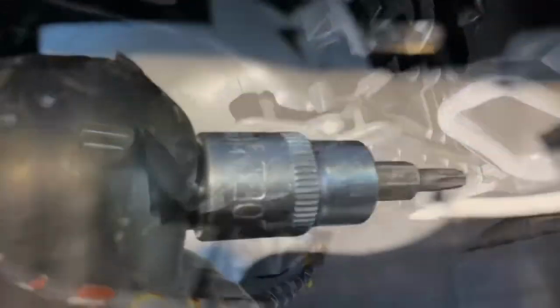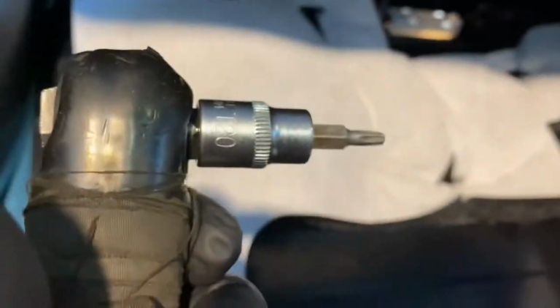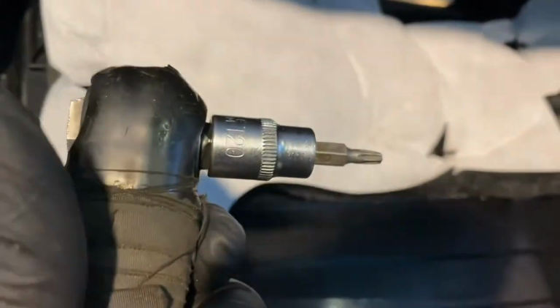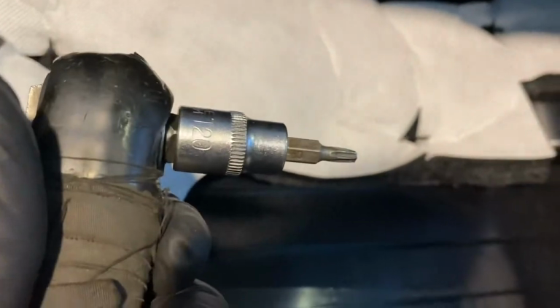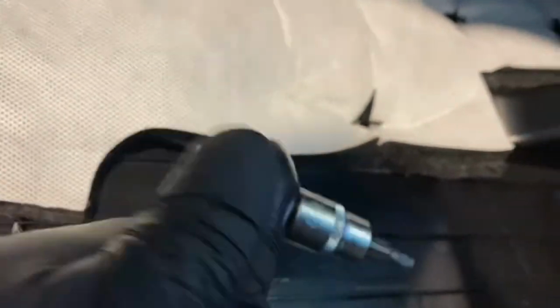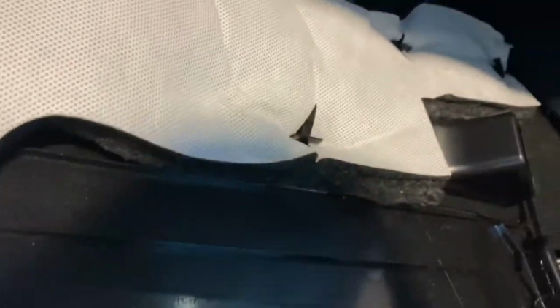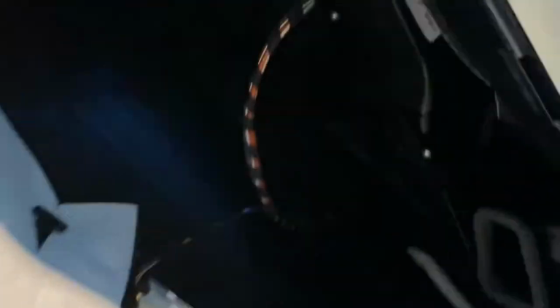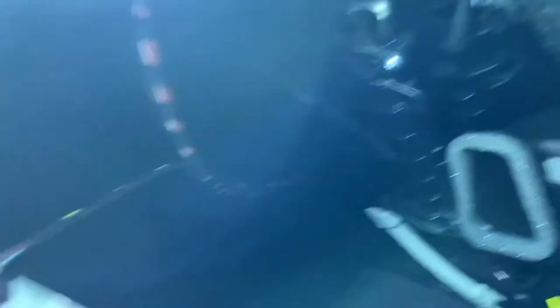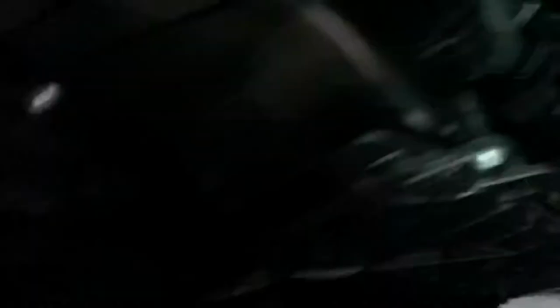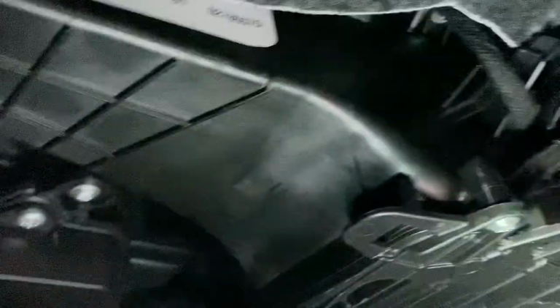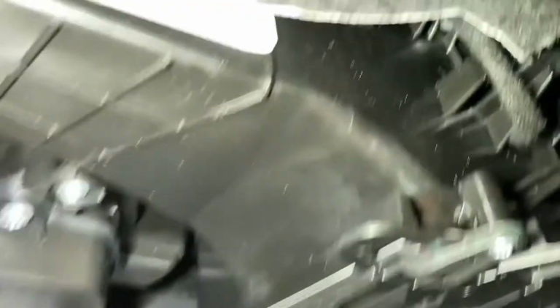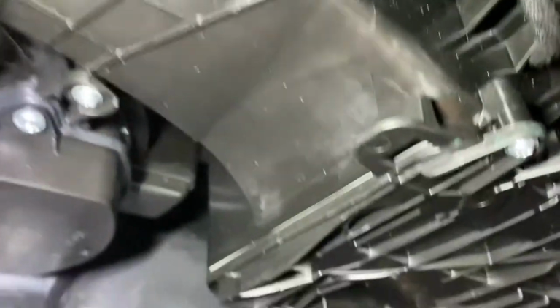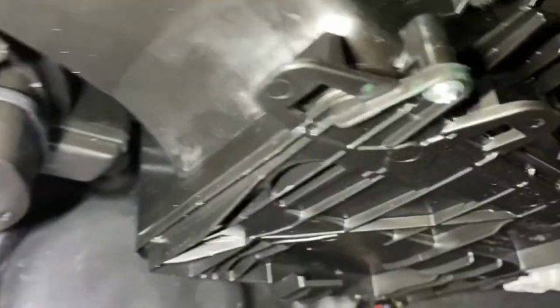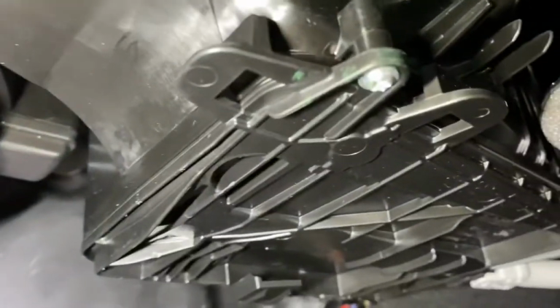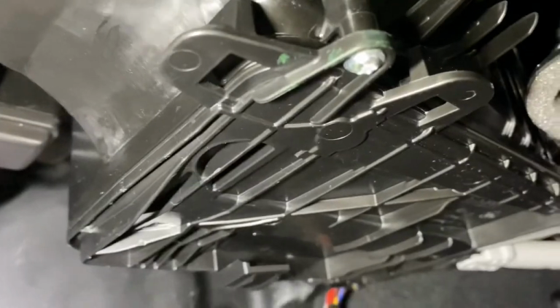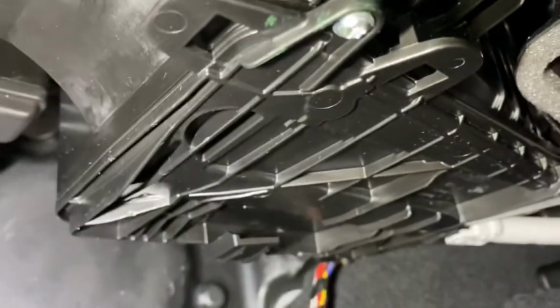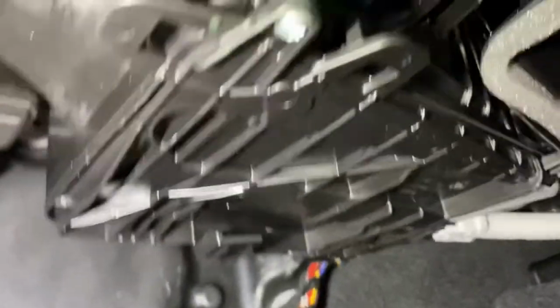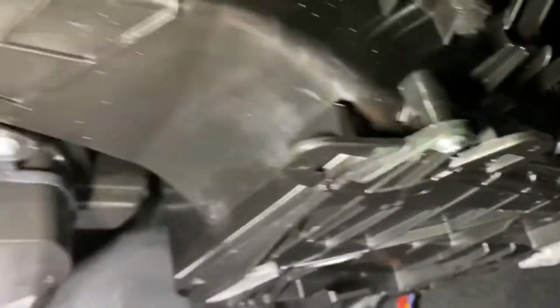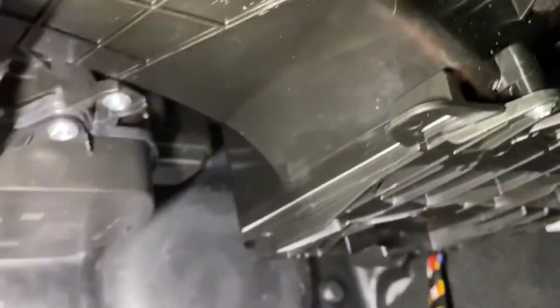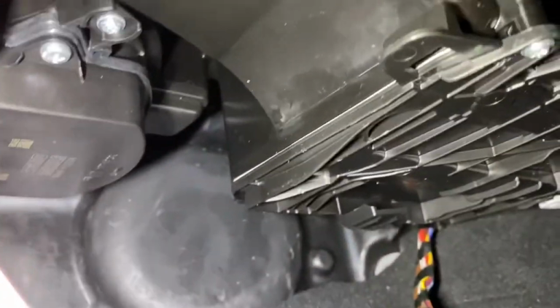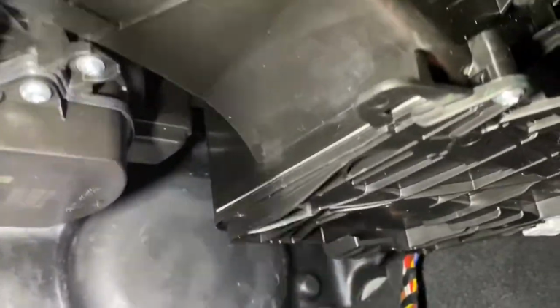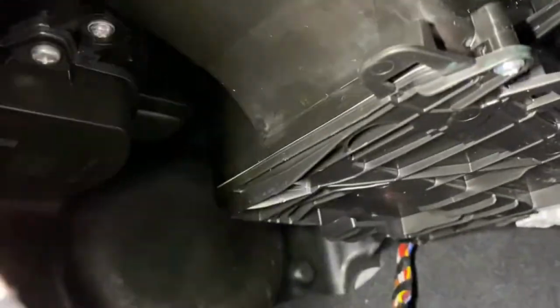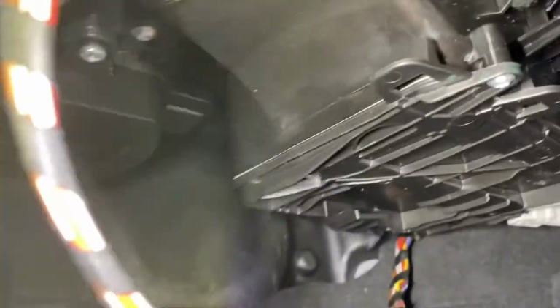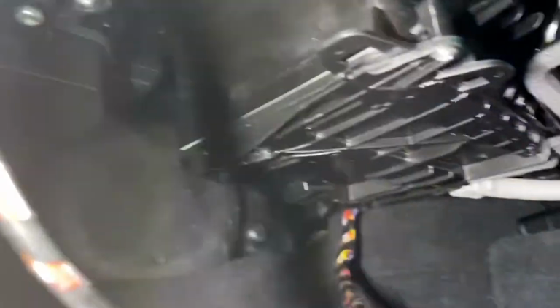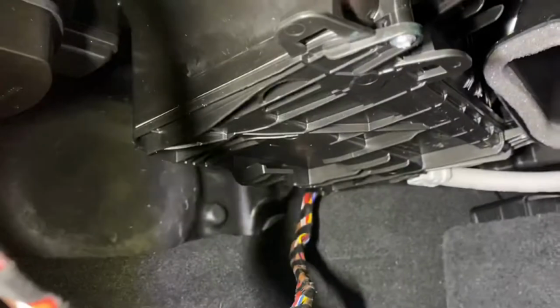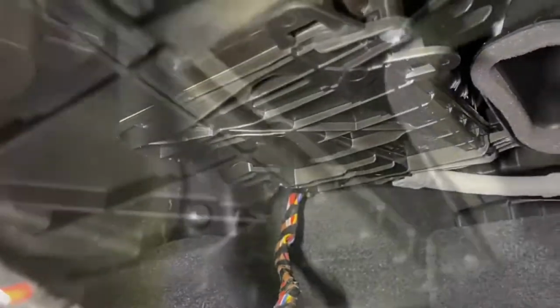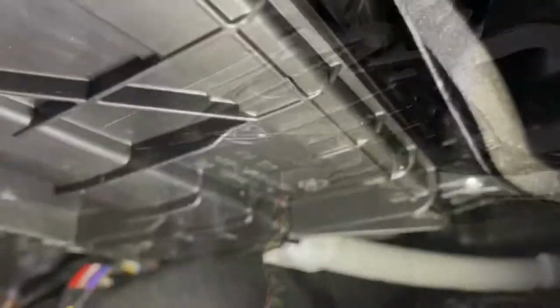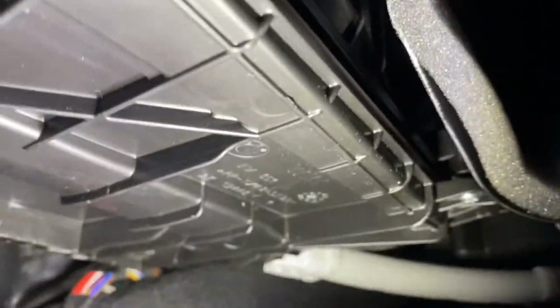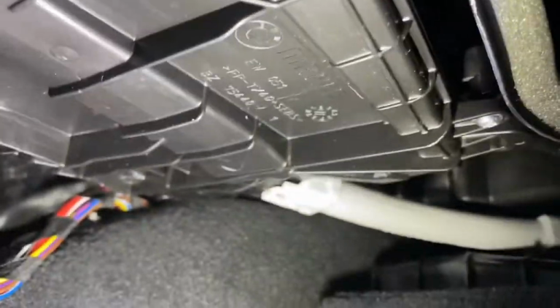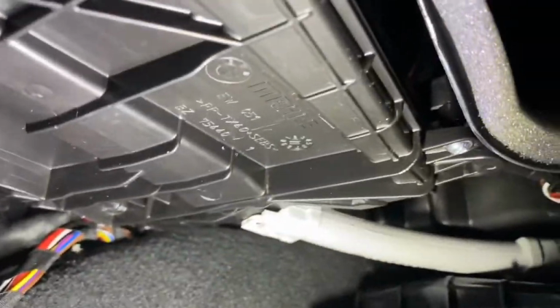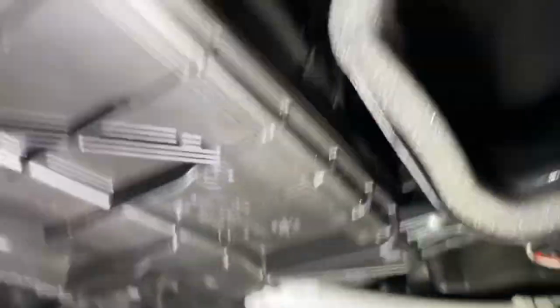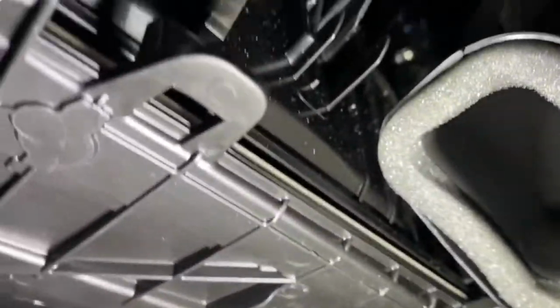As you can see, it's a T20 to remove the bolt to get to the pollen filter. There's a bolt right there, and you've just got to undo those clips. There's another one up there as well, so there are two of them.